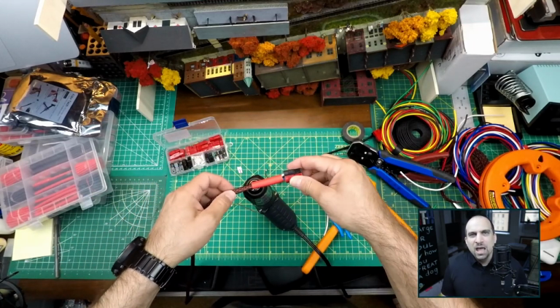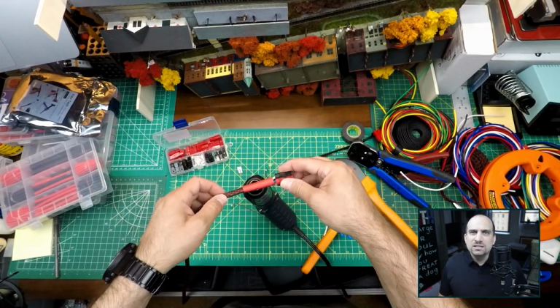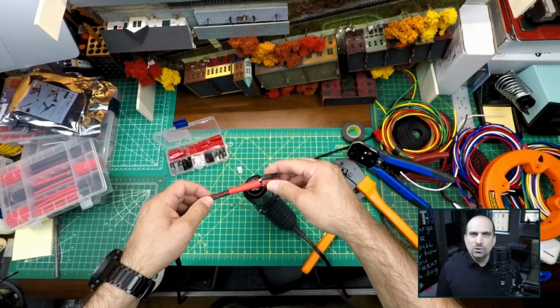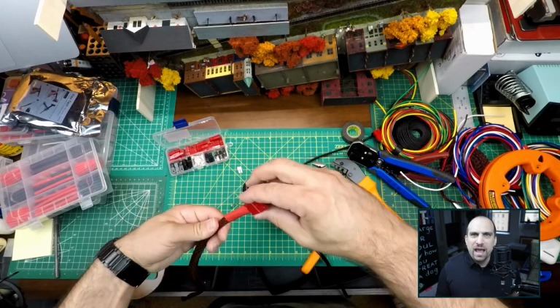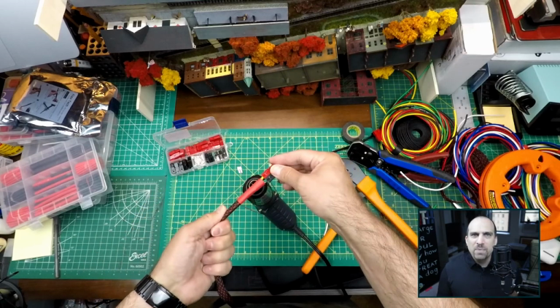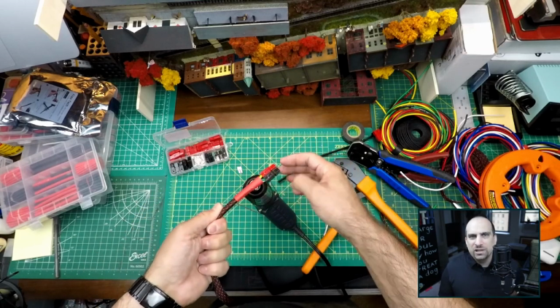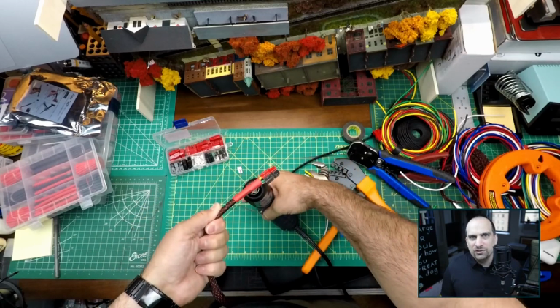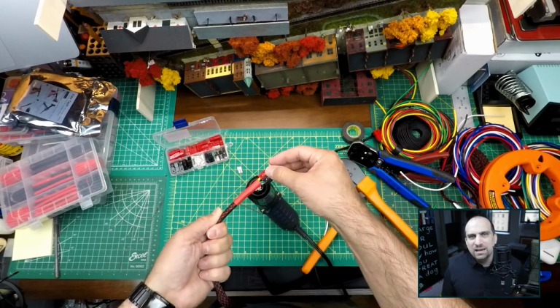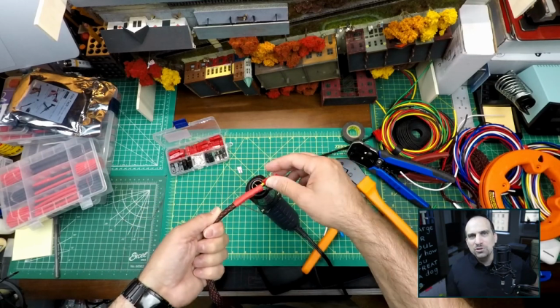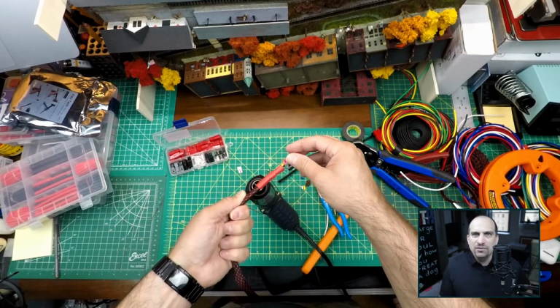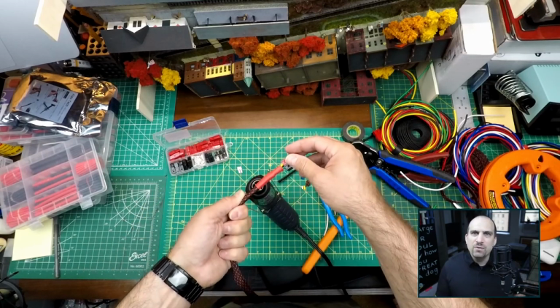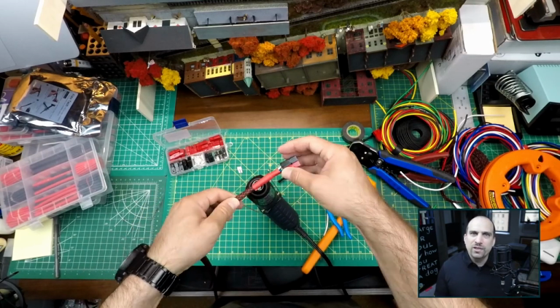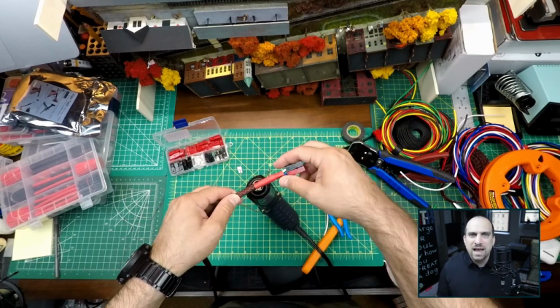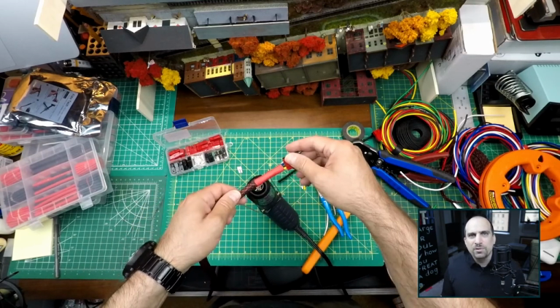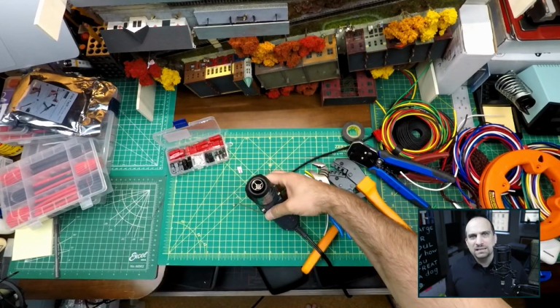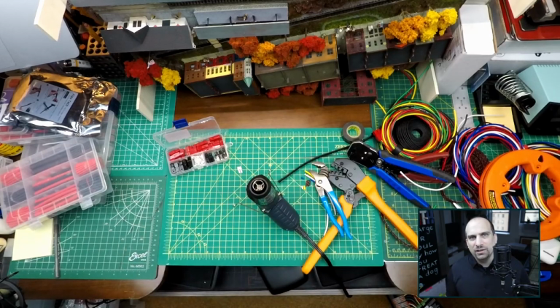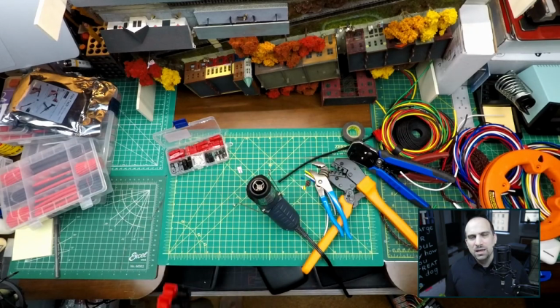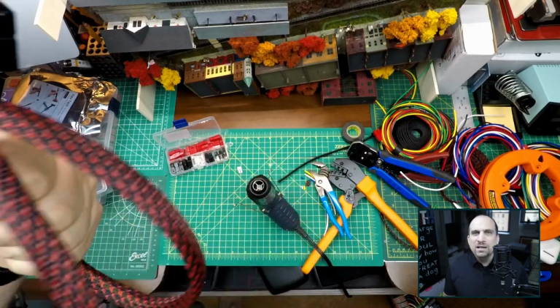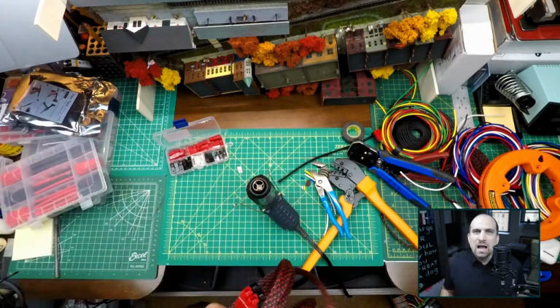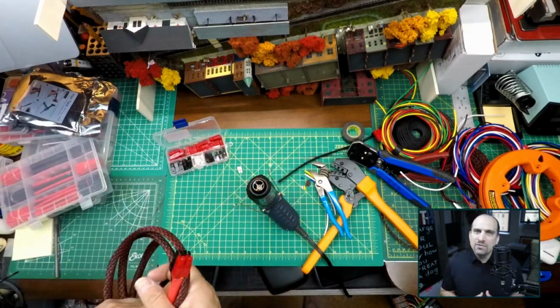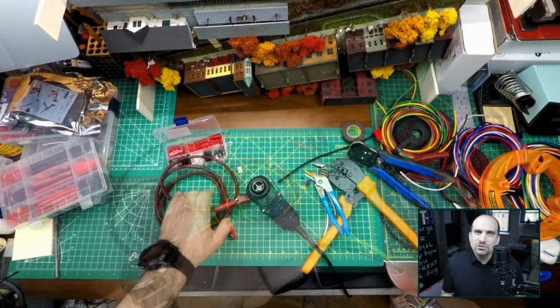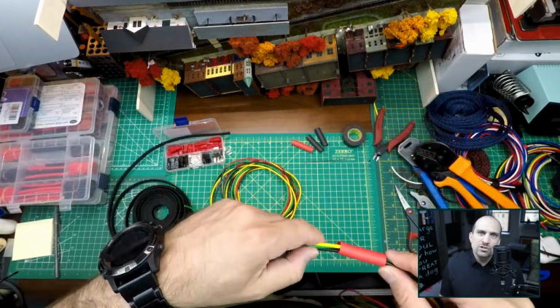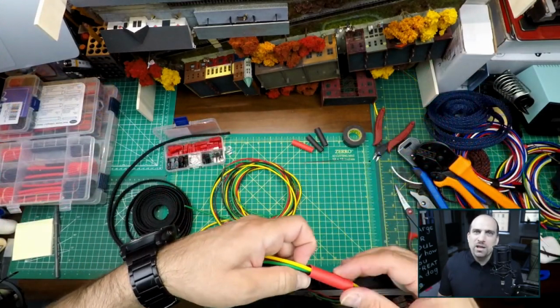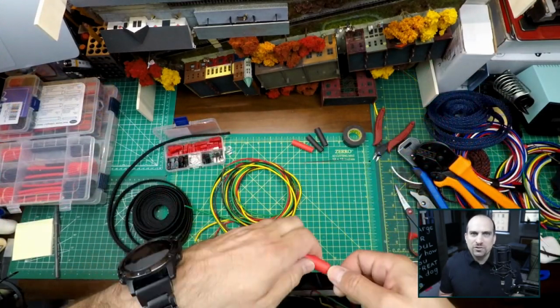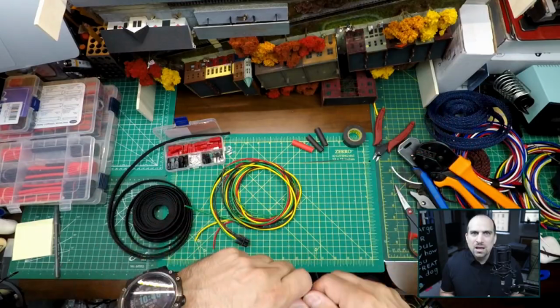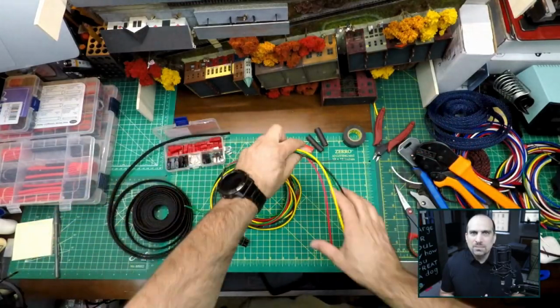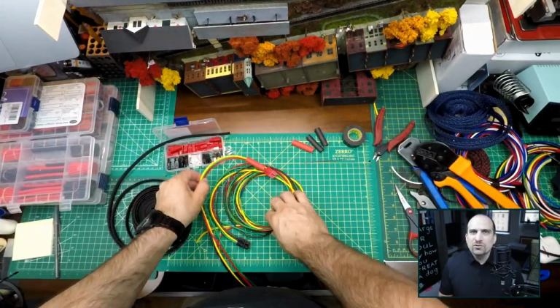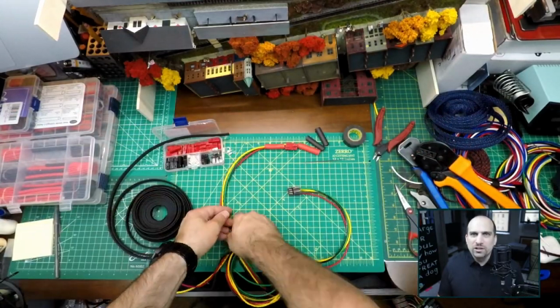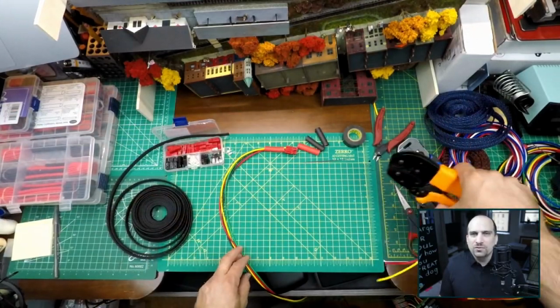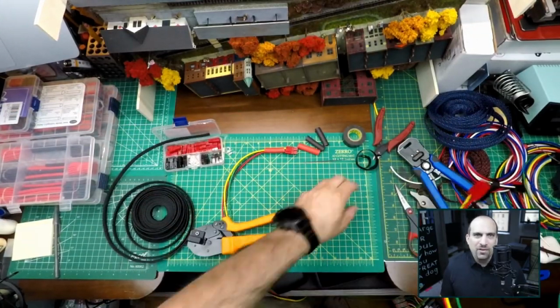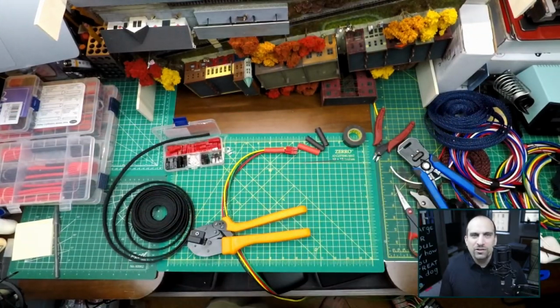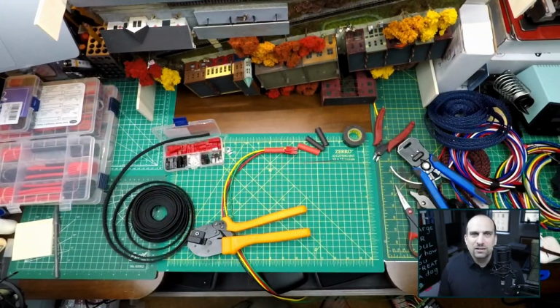There is a tool for the Andersen PowerPole connectors that enables you to insert and remove the contacts from the plastic housing, but I don't have this tool so I'm just using my fingers. My fingers really hurt from assembling all these connectors.